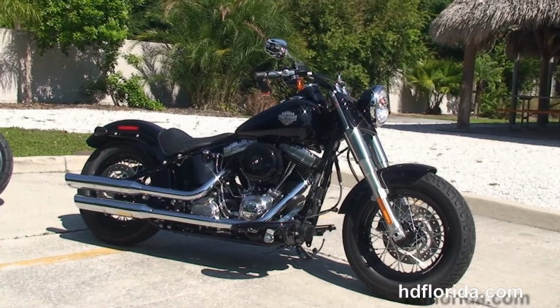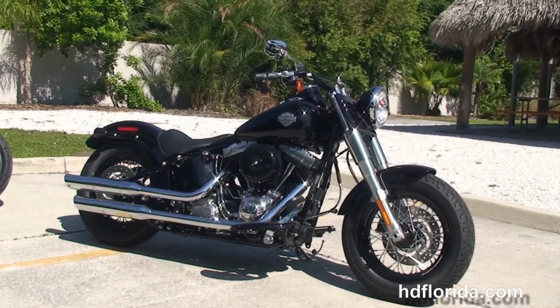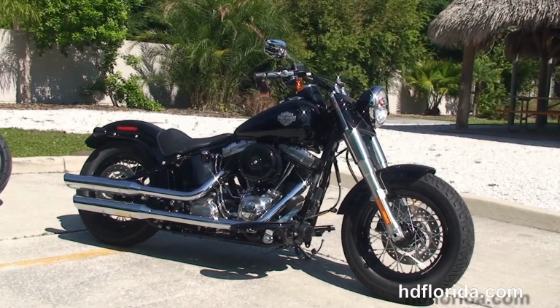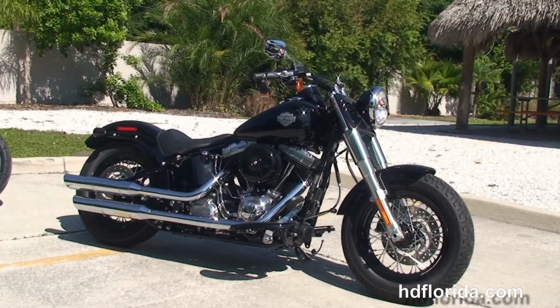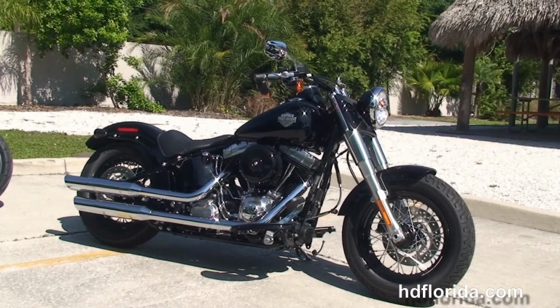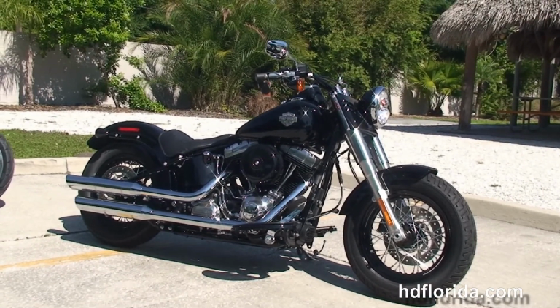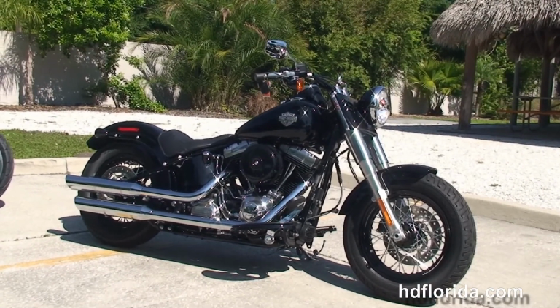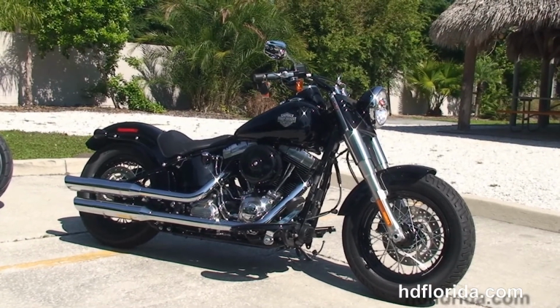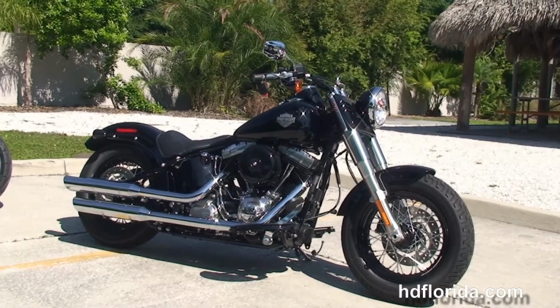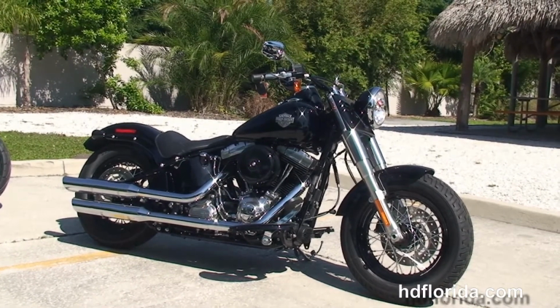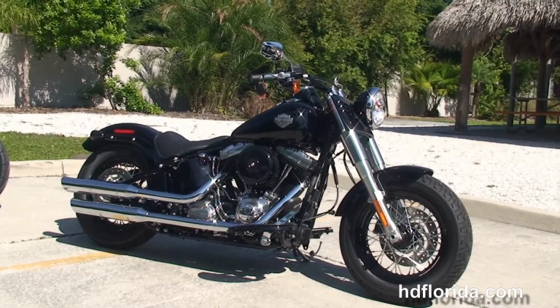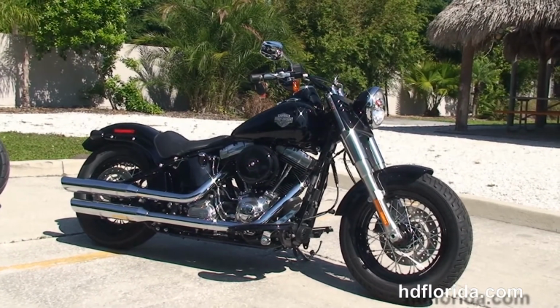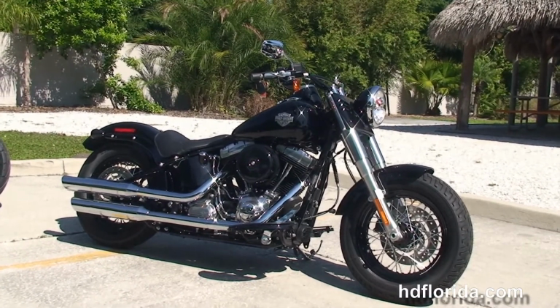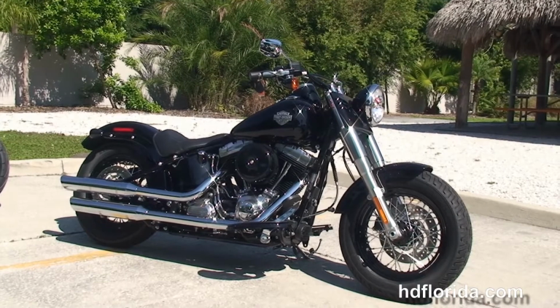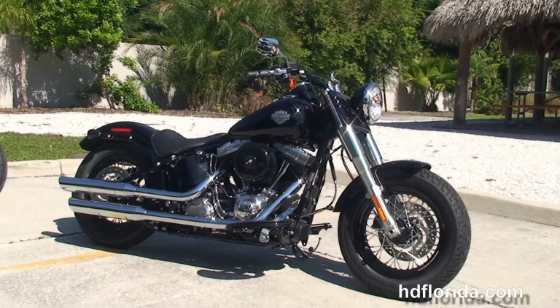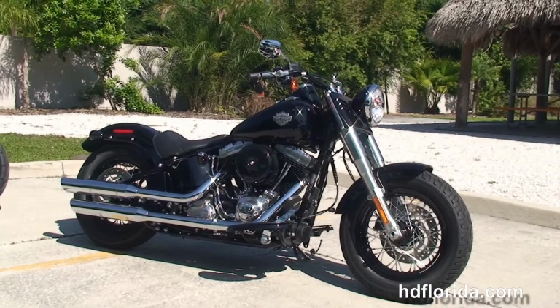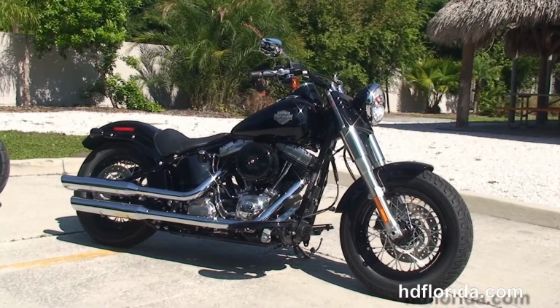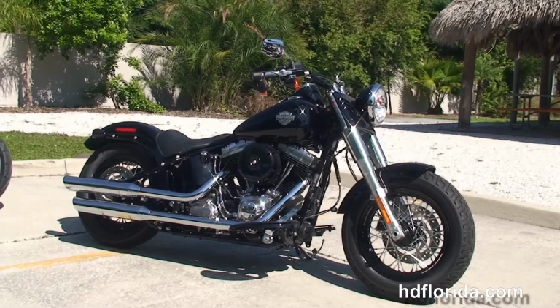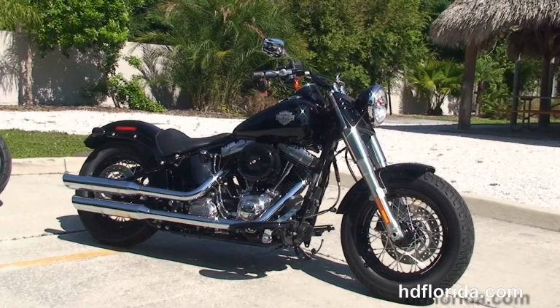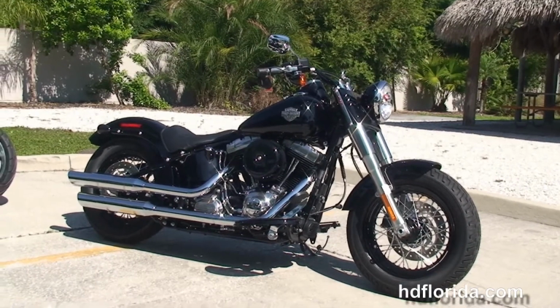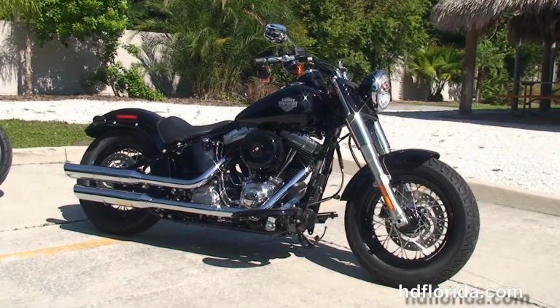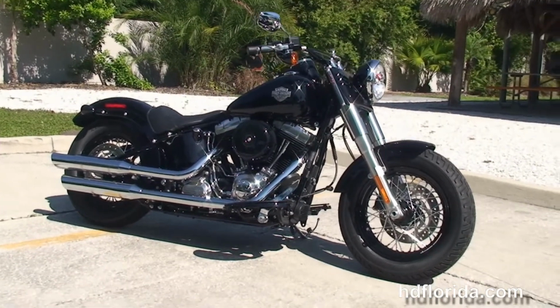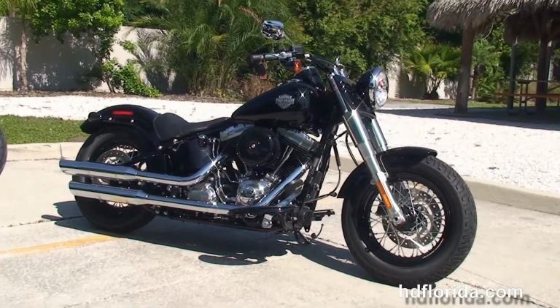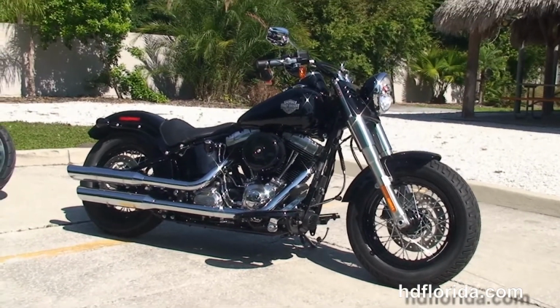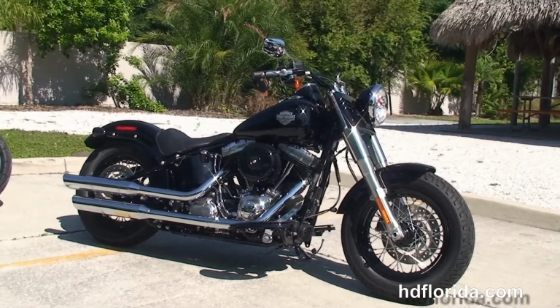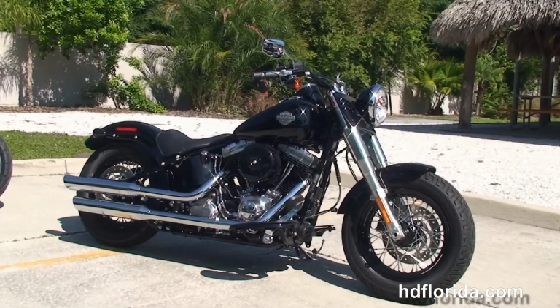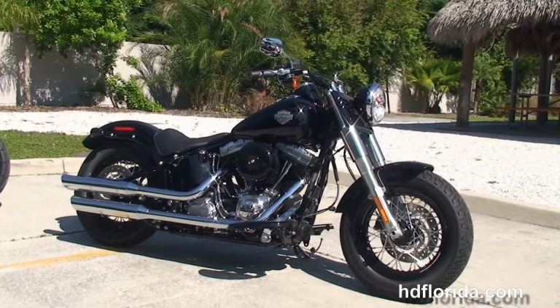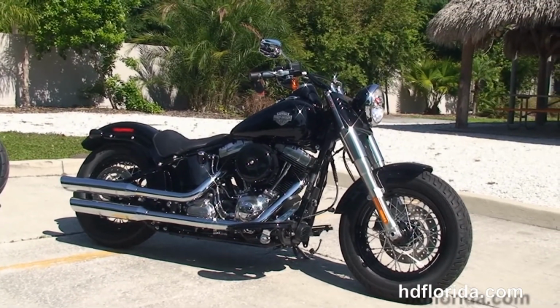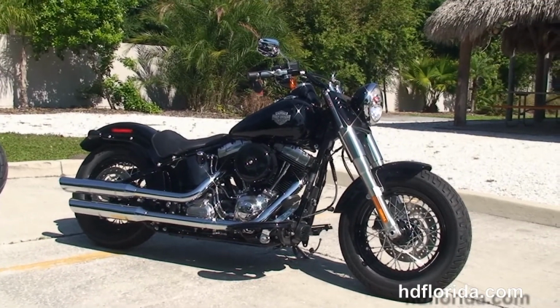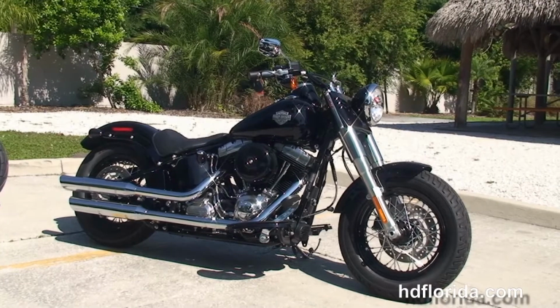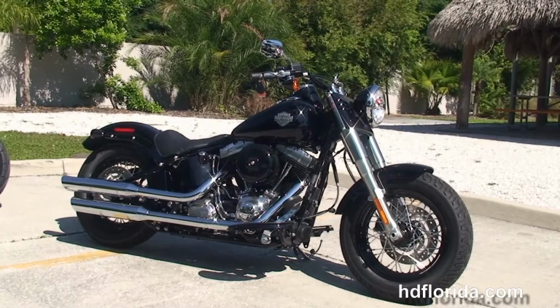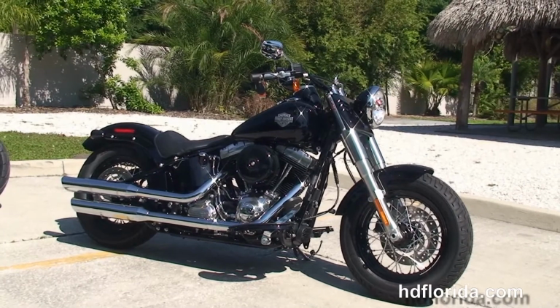For more information on the Slim, click the link below, and to view the rest of our stunning inventory visit us at TampaHarley.com. We're always open 24-7 and remember to have one rockin' smokin' adrenaline filled Harley day.